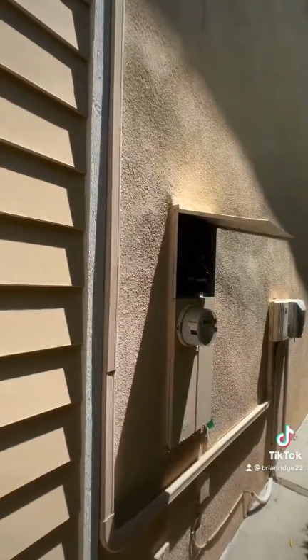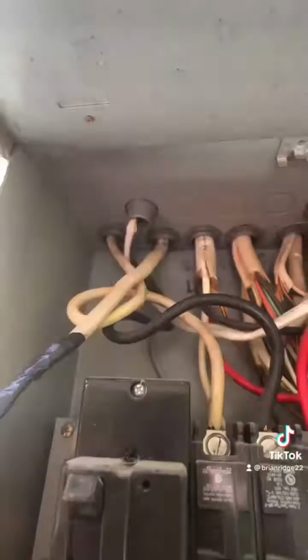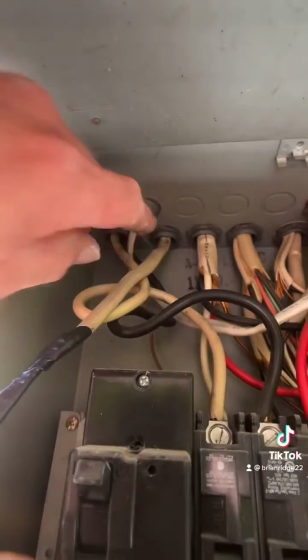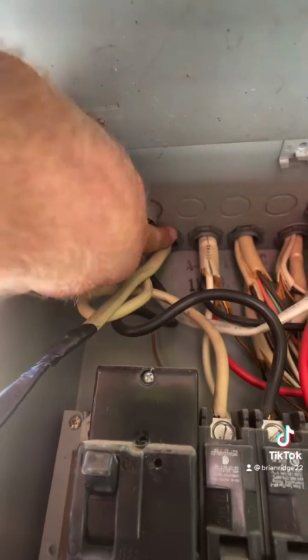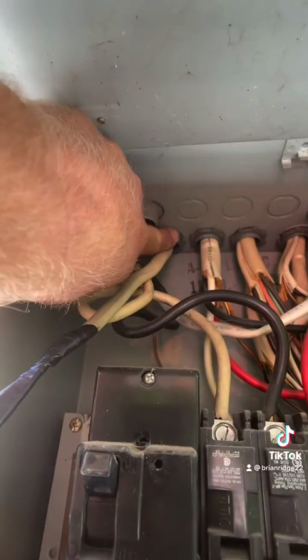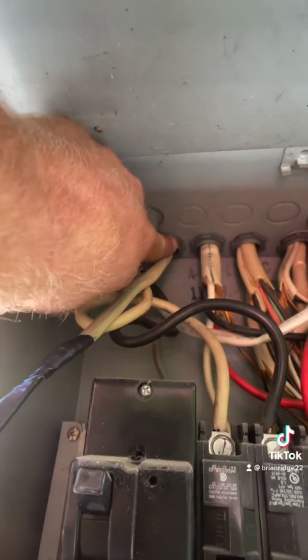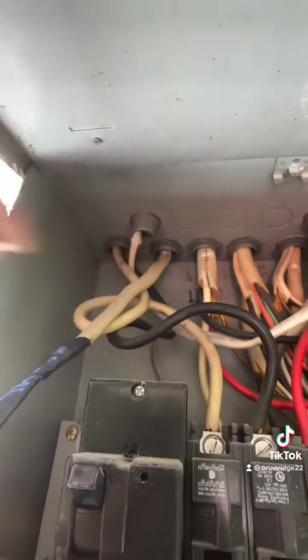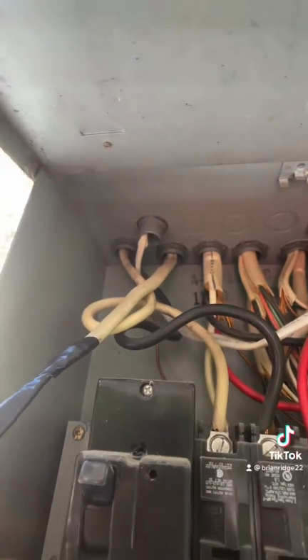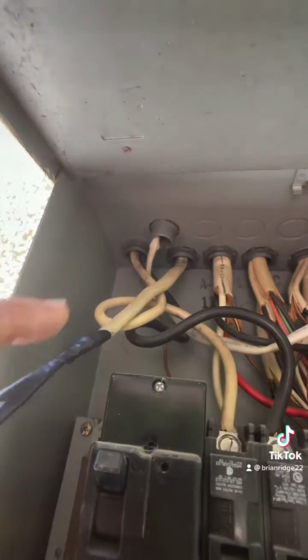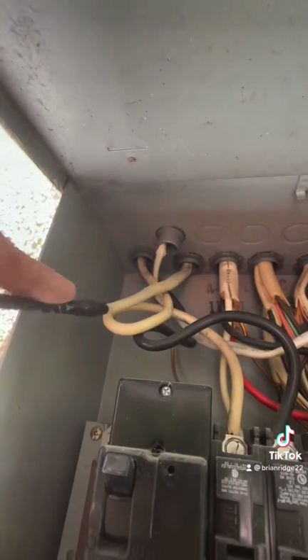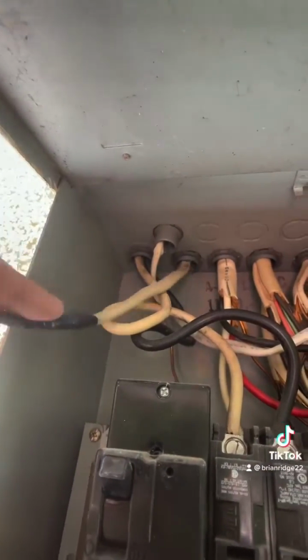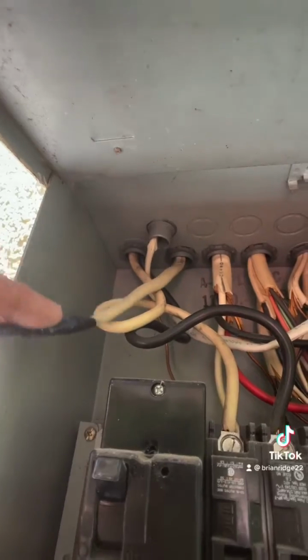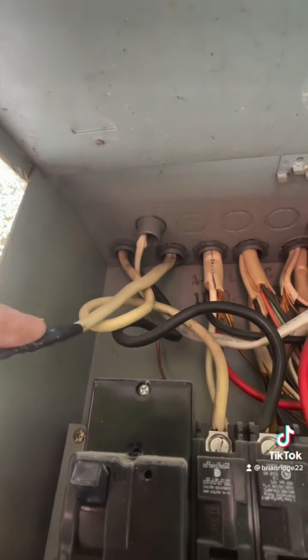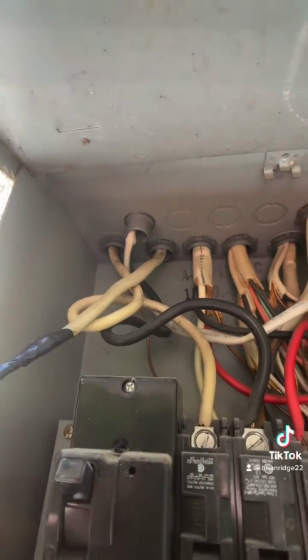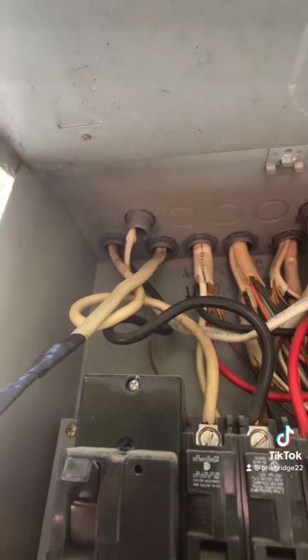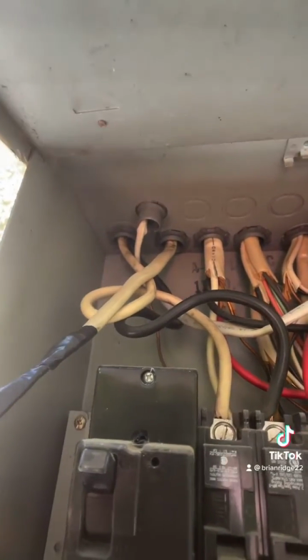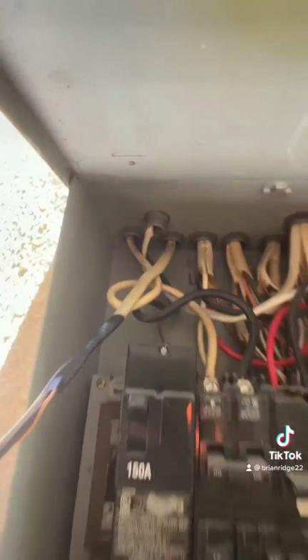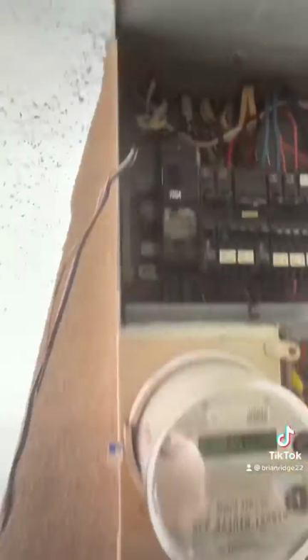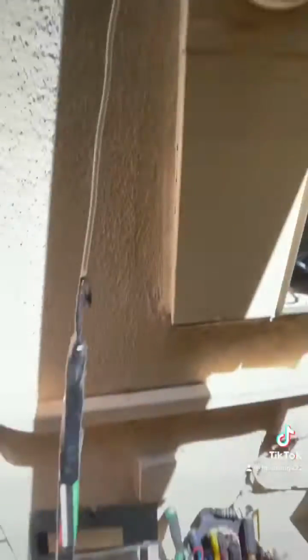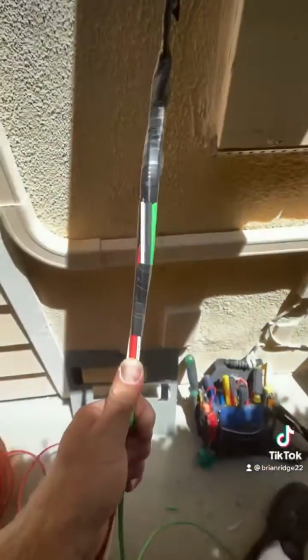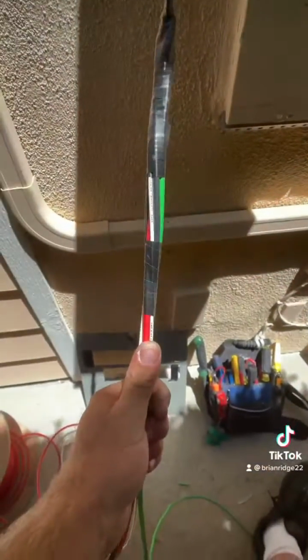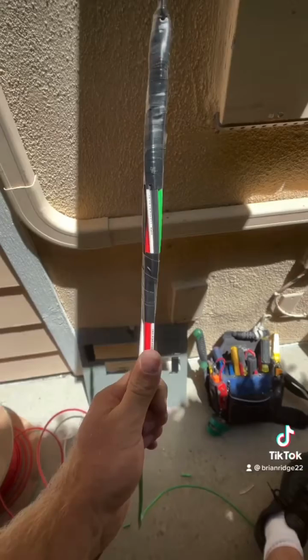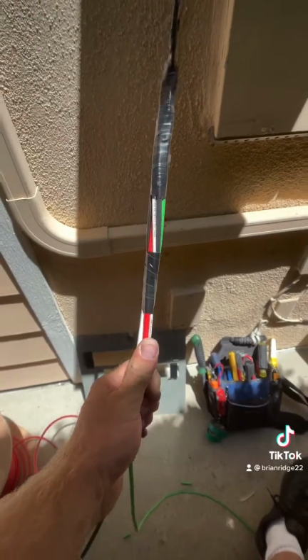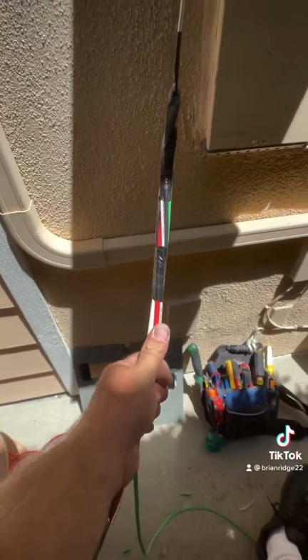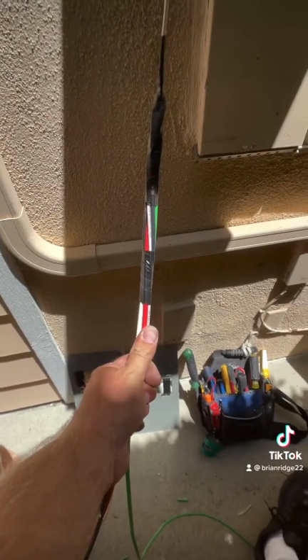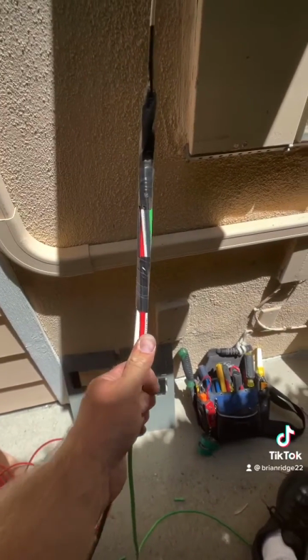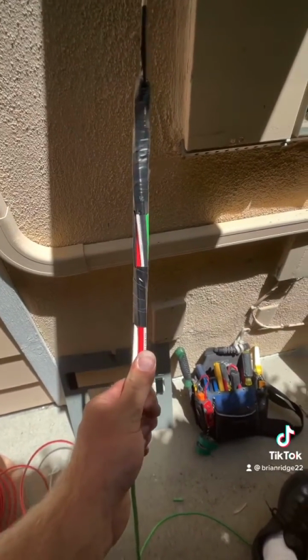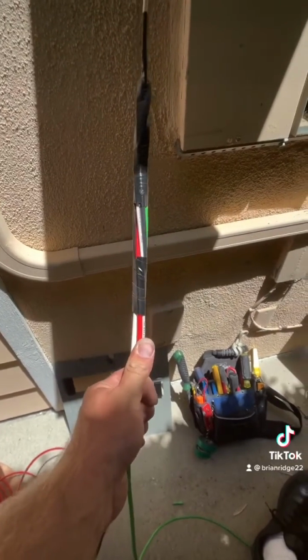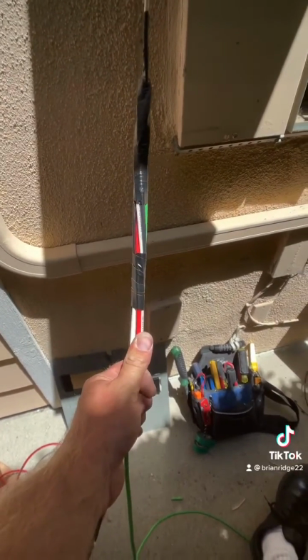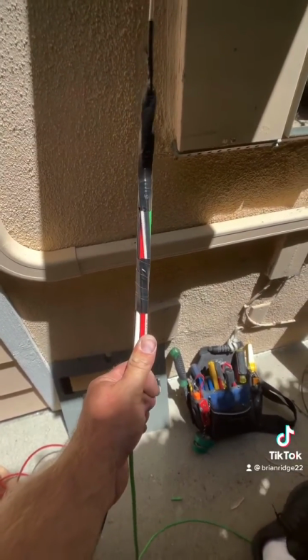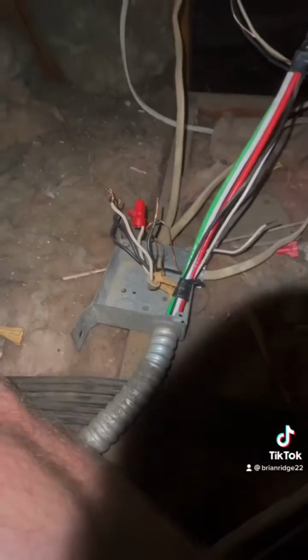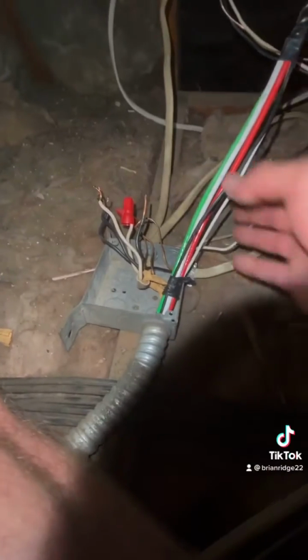I have an existing flex in the panel going up to the attic — this wire is for a gable fan in the attic. I'm going to tie my new Tesla circuit to this existing wire and pull it up to the j-box in the attic along with the gable fan circuit.